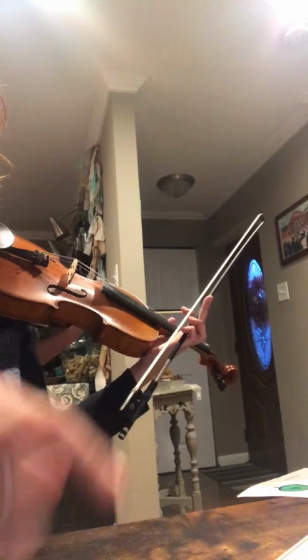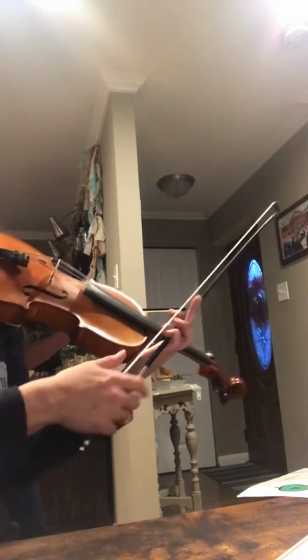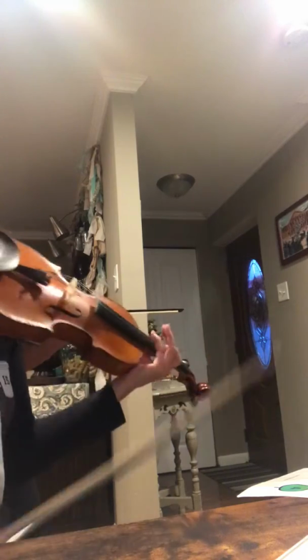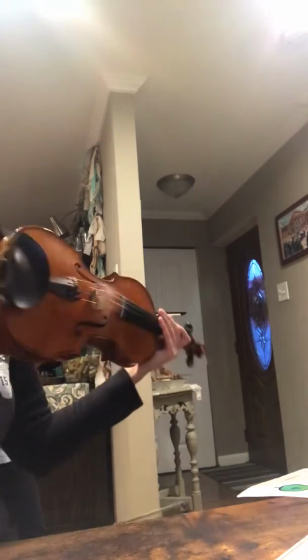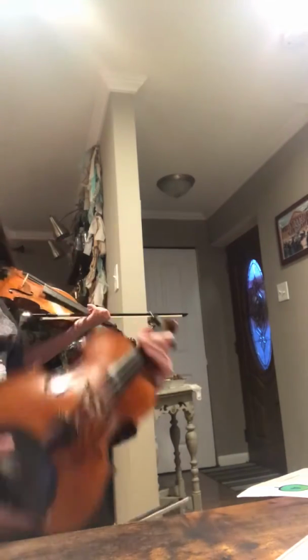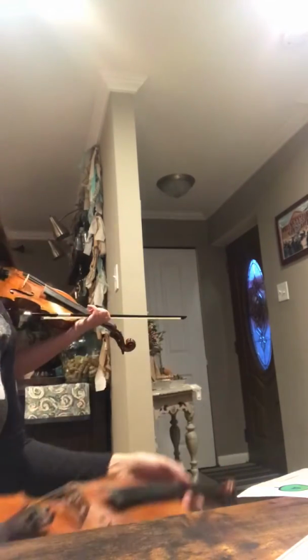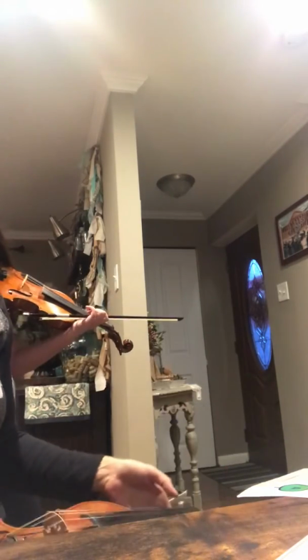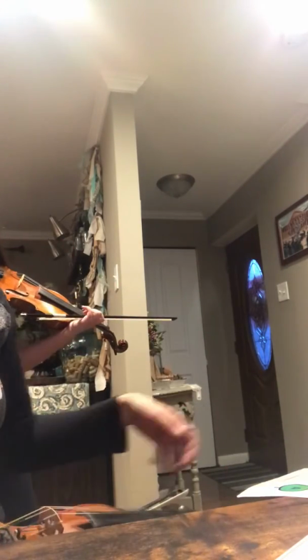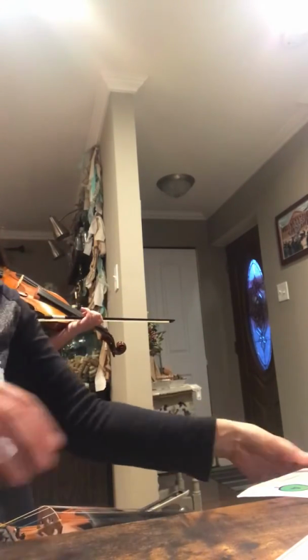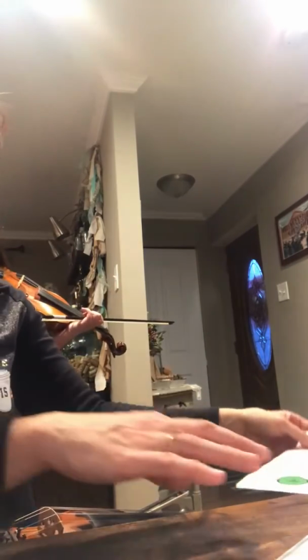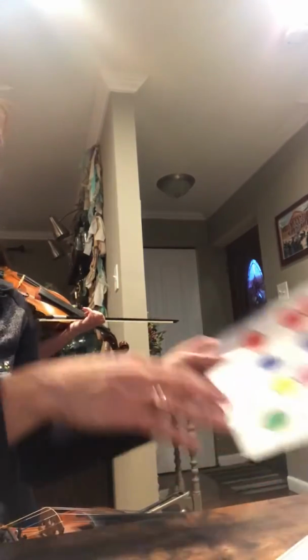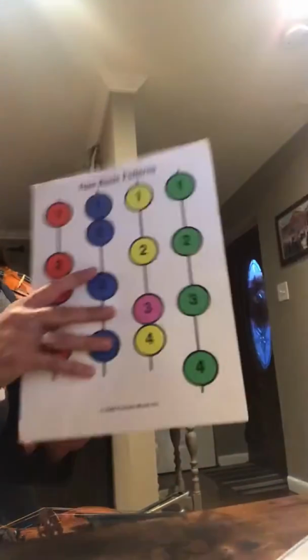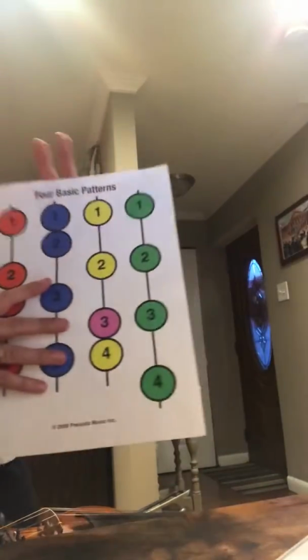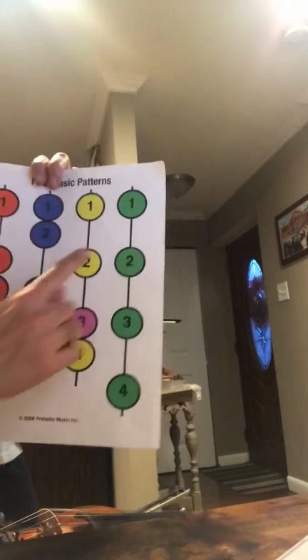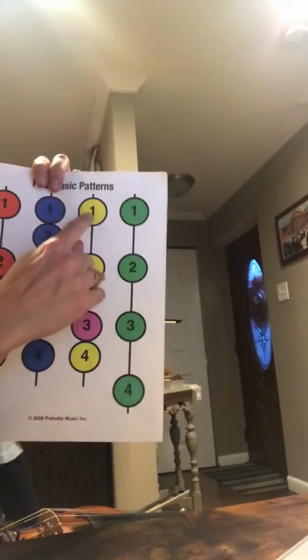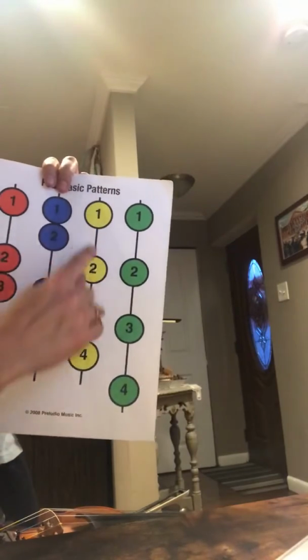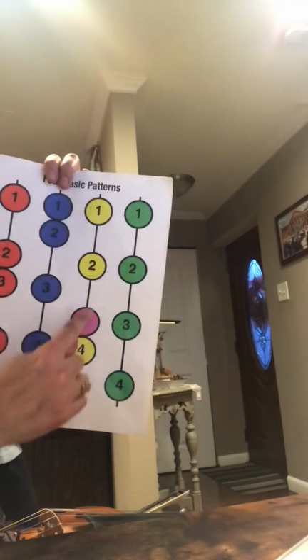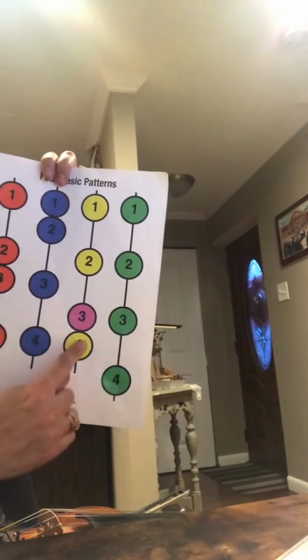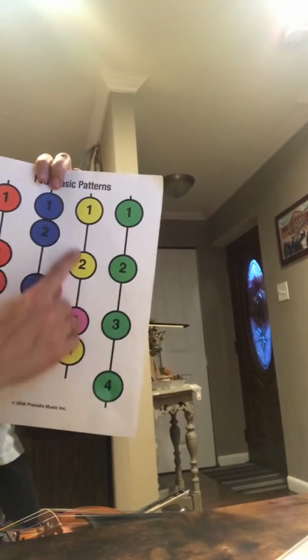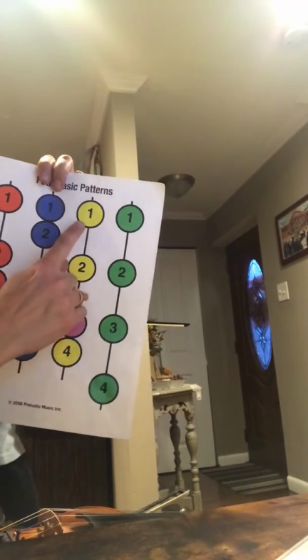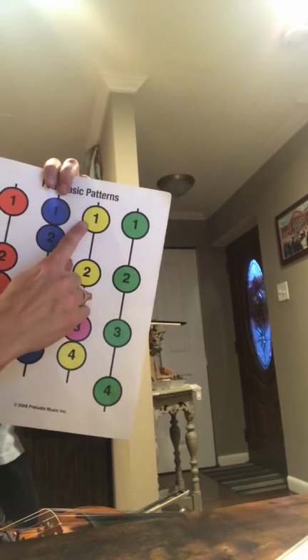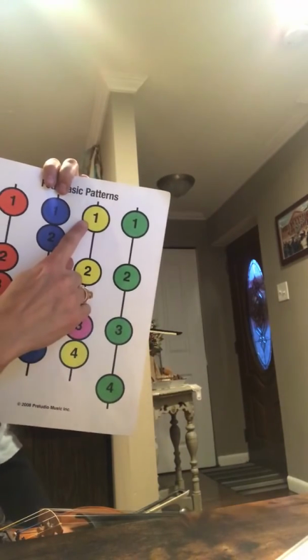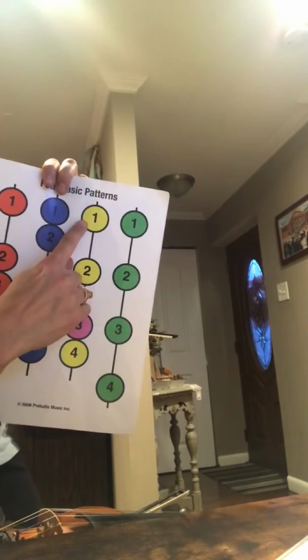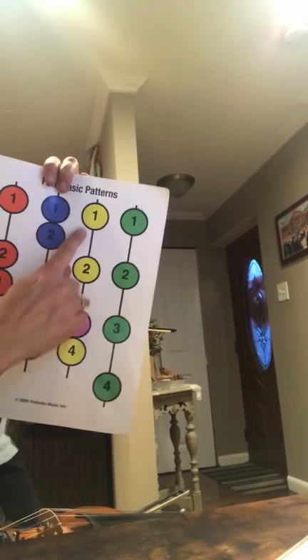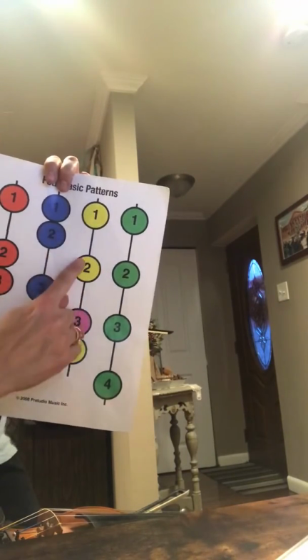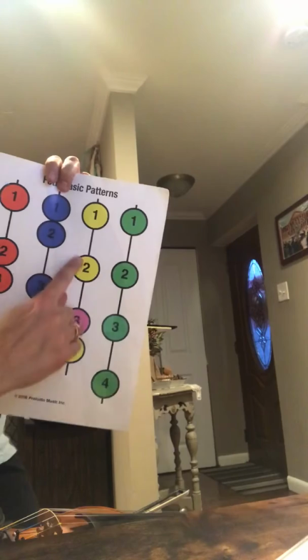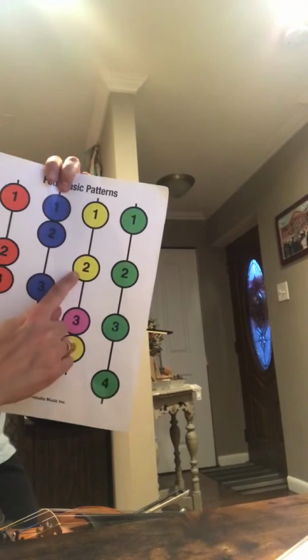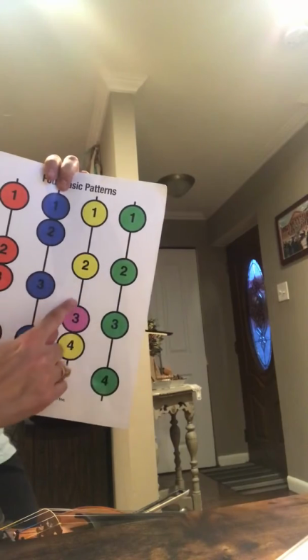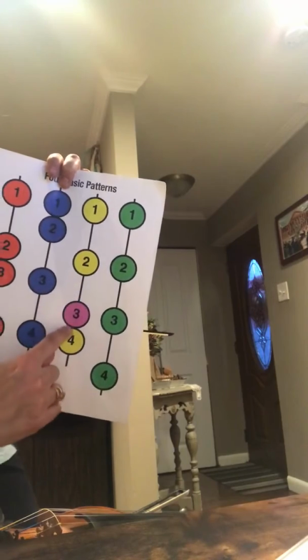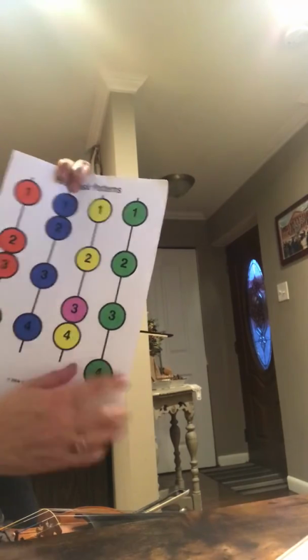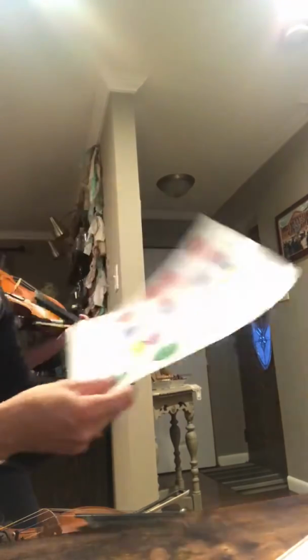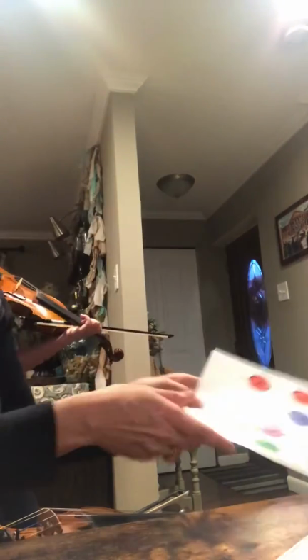This is Fiddle Time Sprinters, number four, 'Song from the Show.' You're using this finger pattern: starting on a nut note, low one, big space, big space, and then three and four close together.